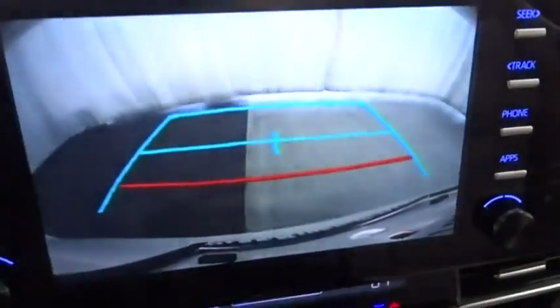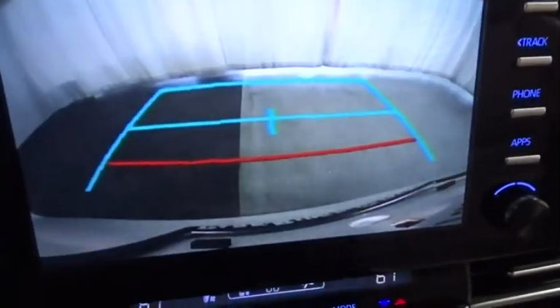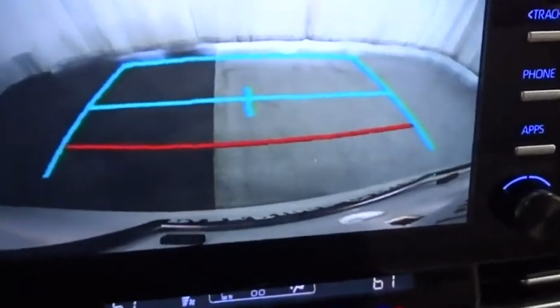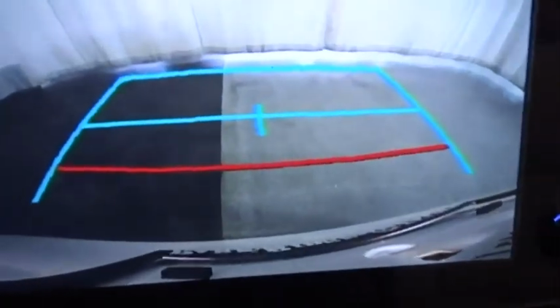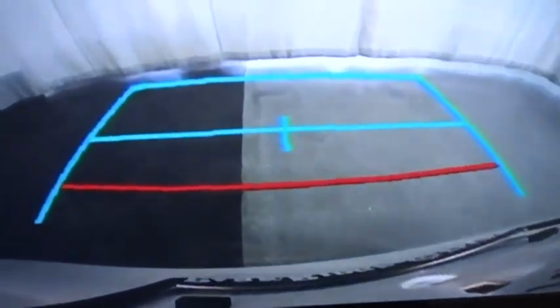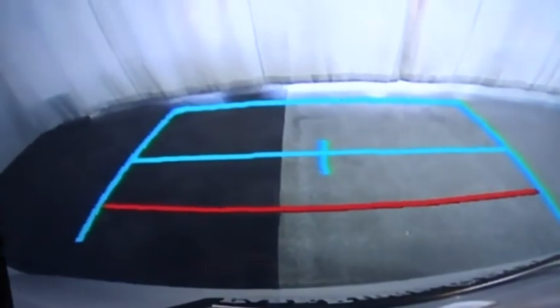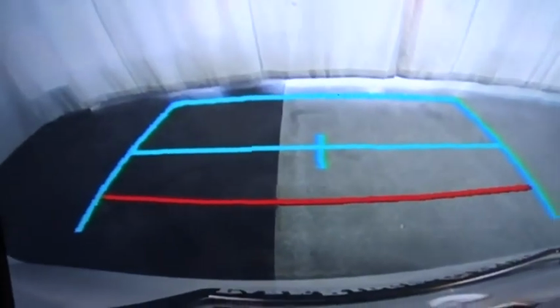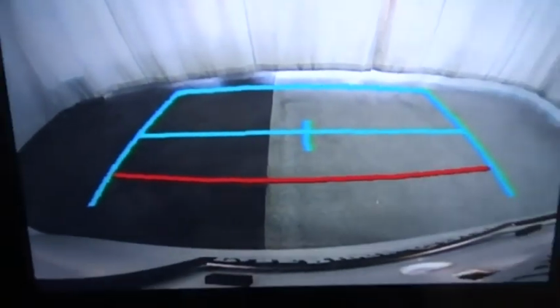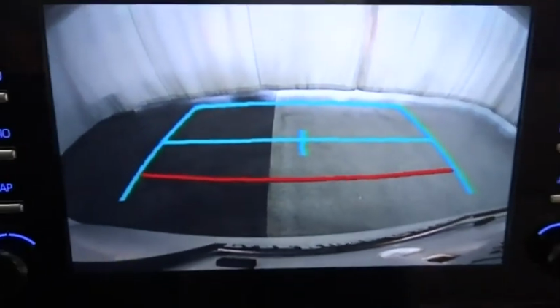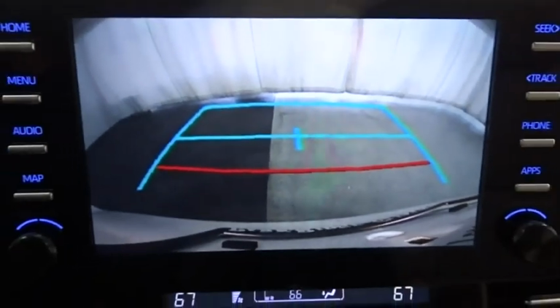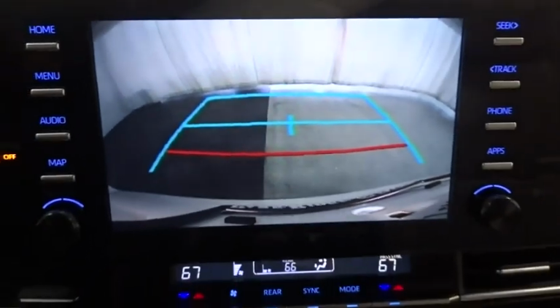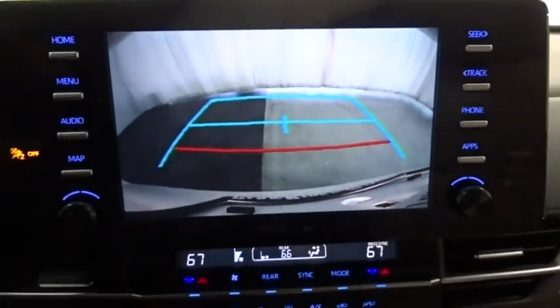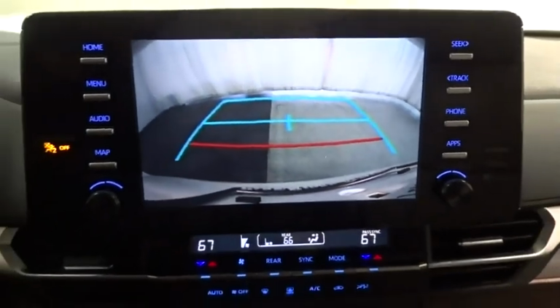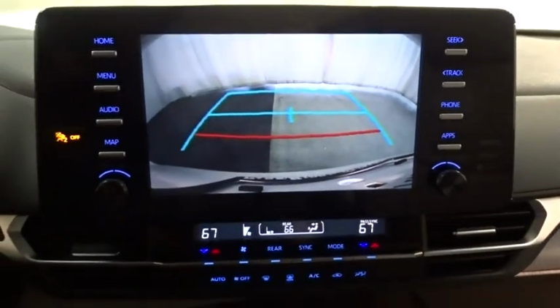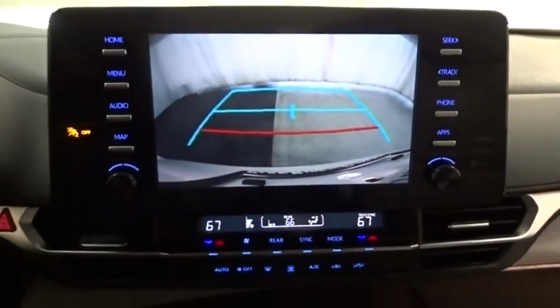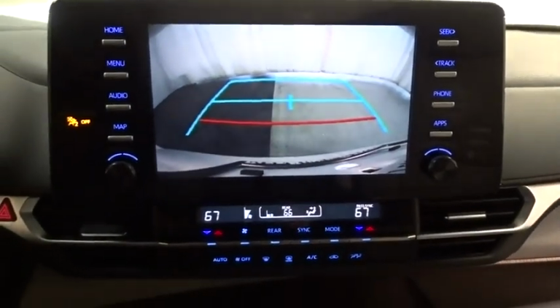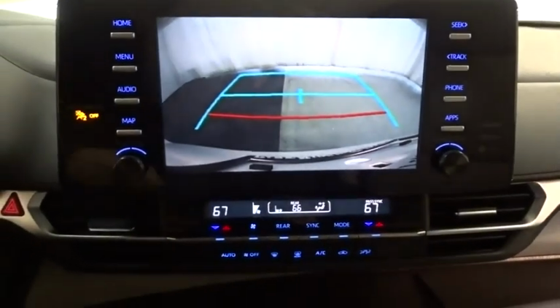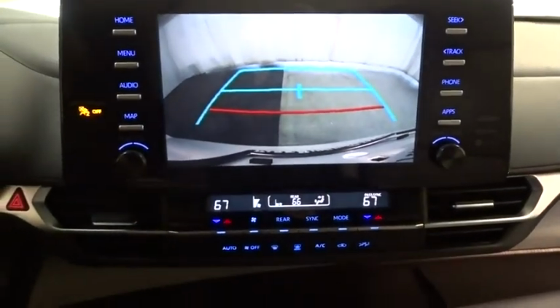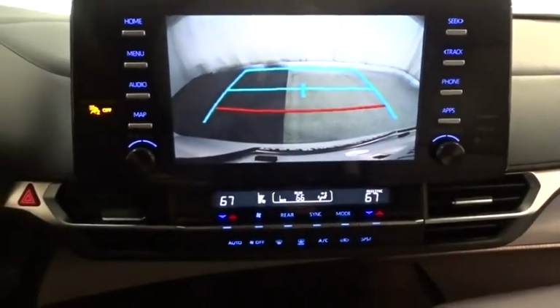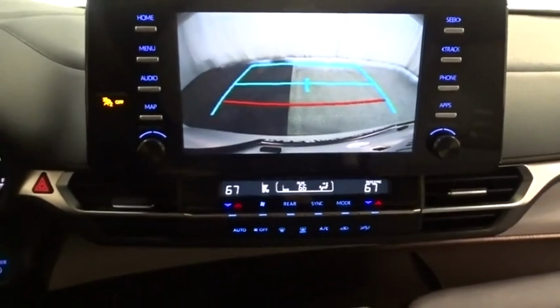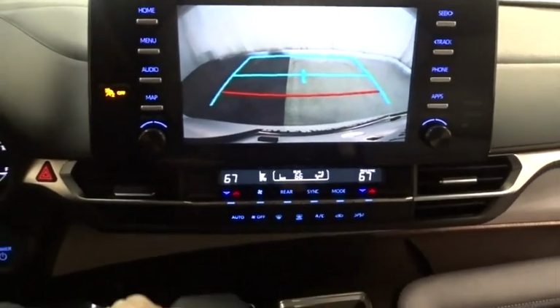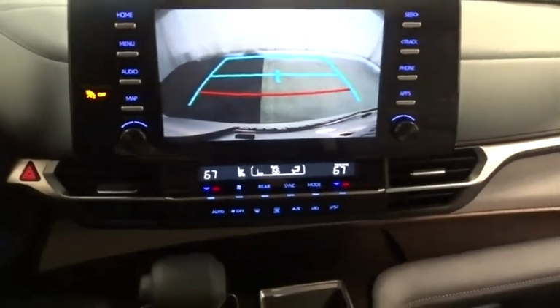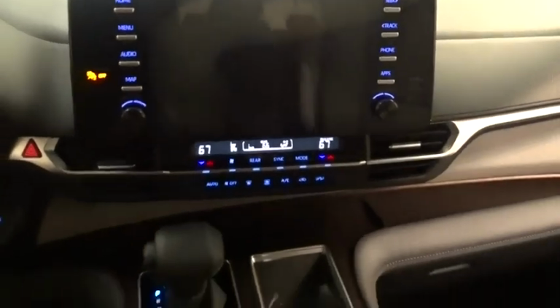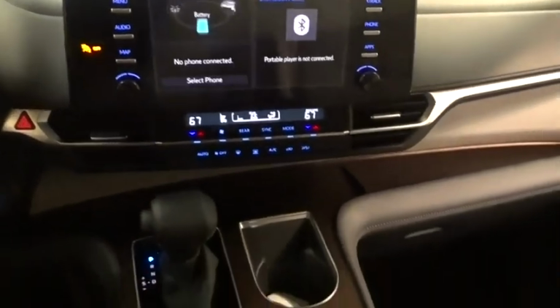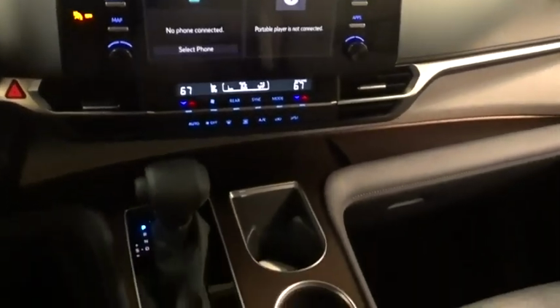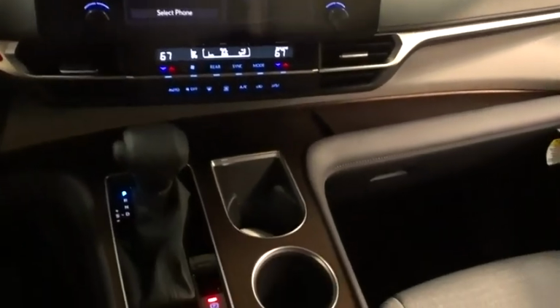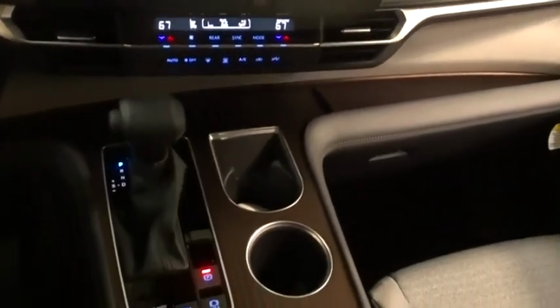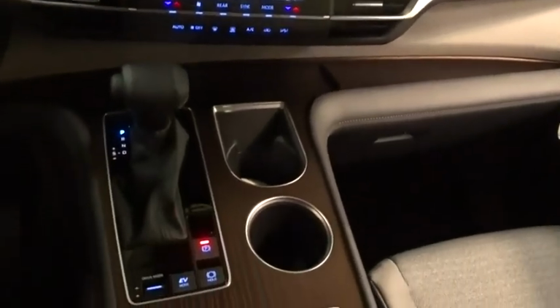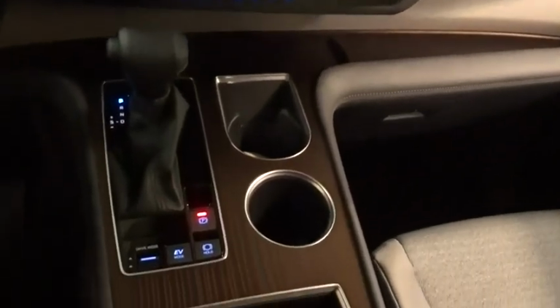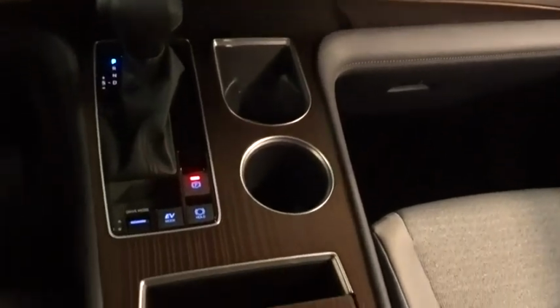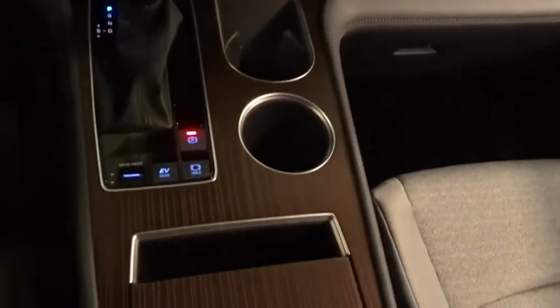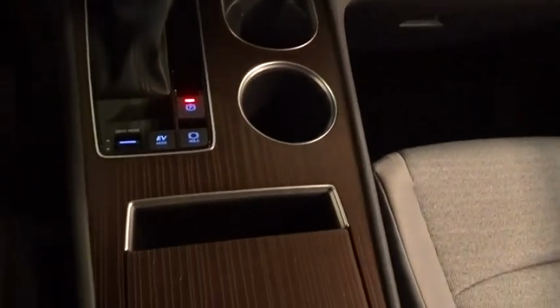Bluetooth, adjustable steering wheel, power steering, four-wheel disc brakes, cruise control, aluminum wheels, climate control, front wheel drive, rear defrost, AM FM stereo radio, bucket seats.